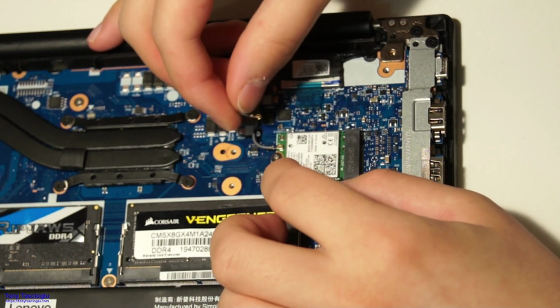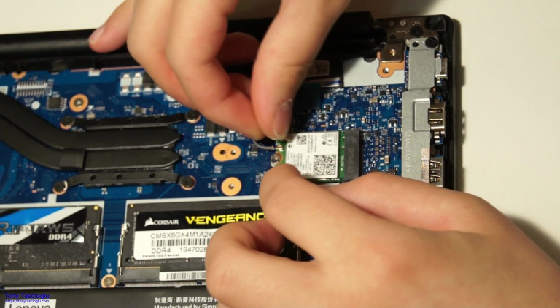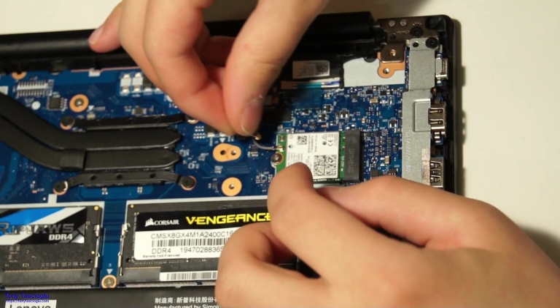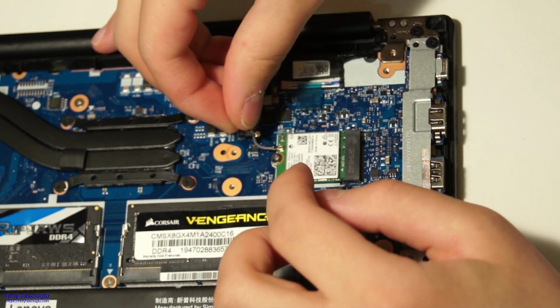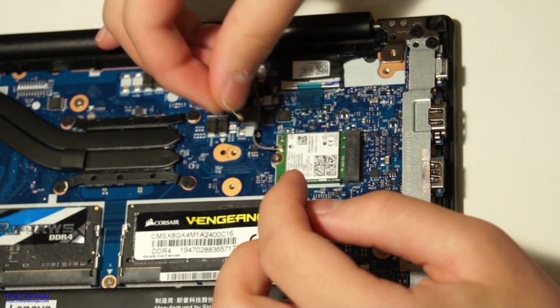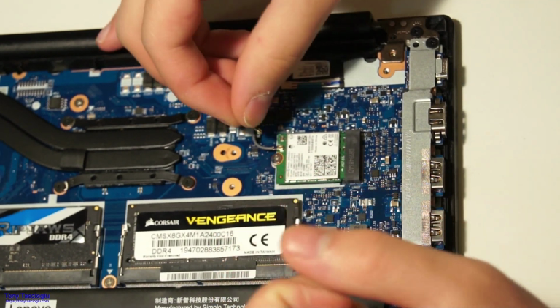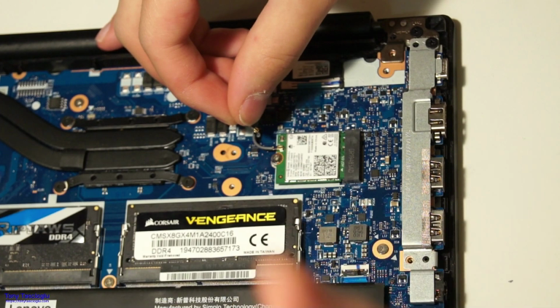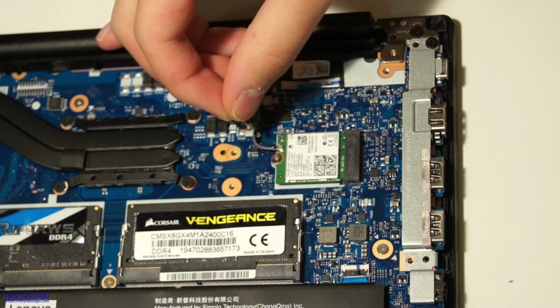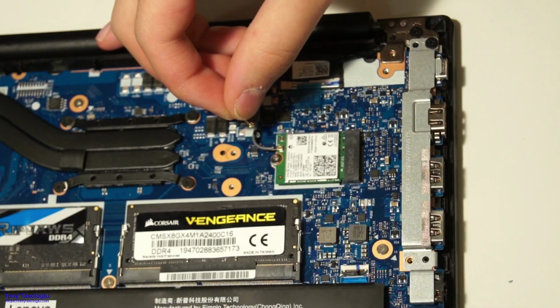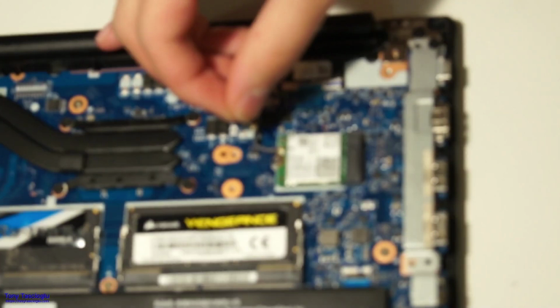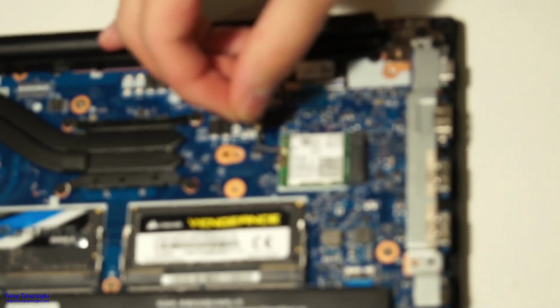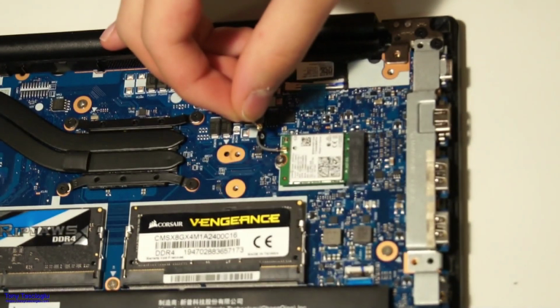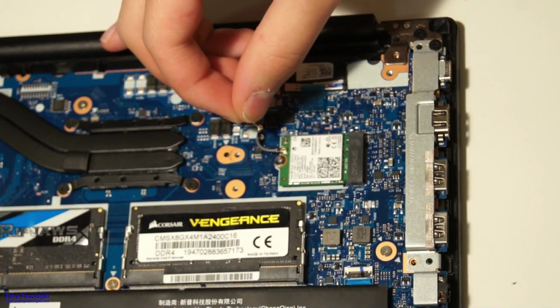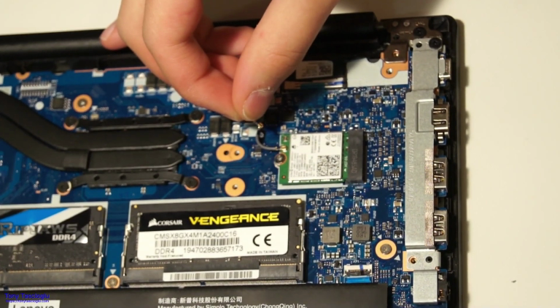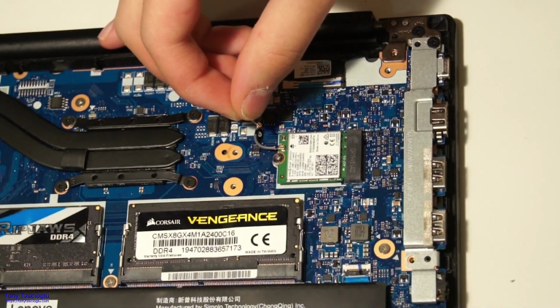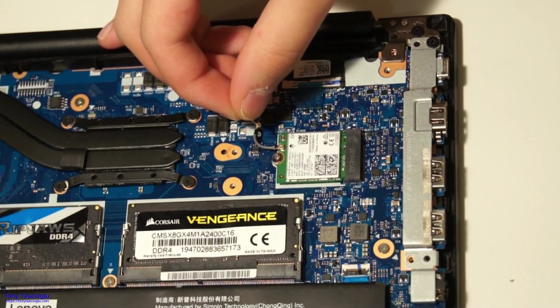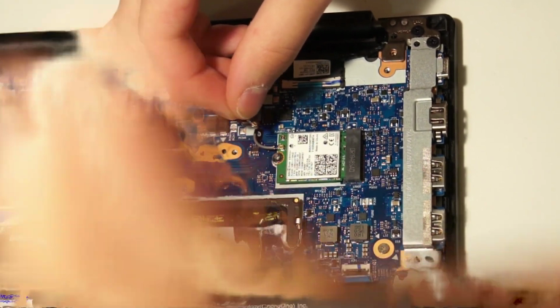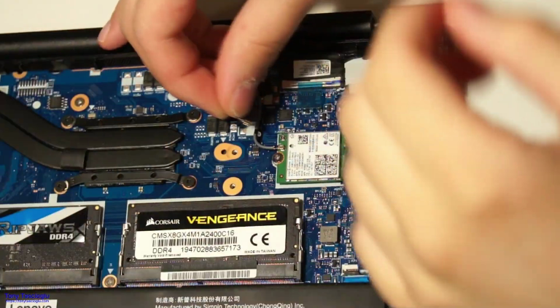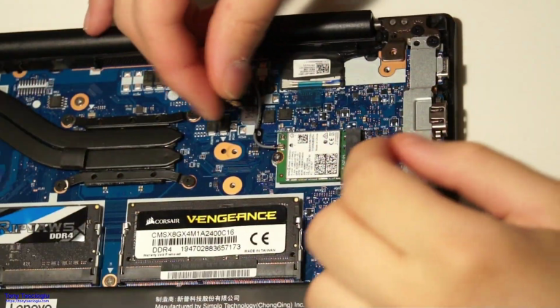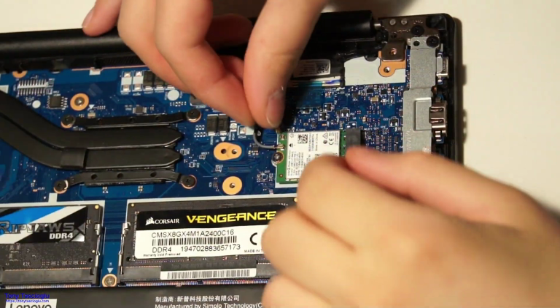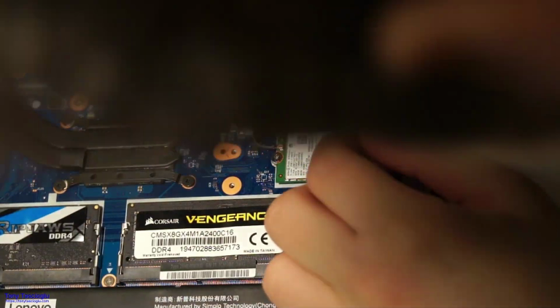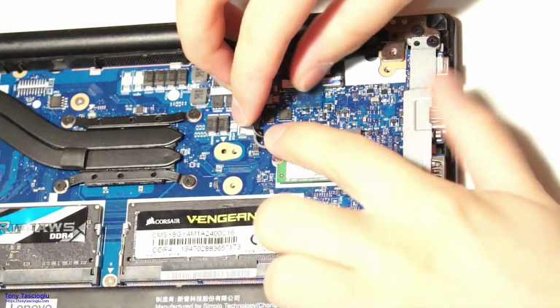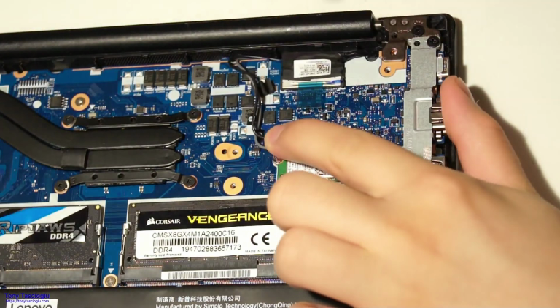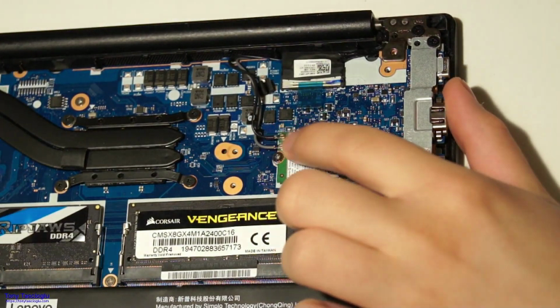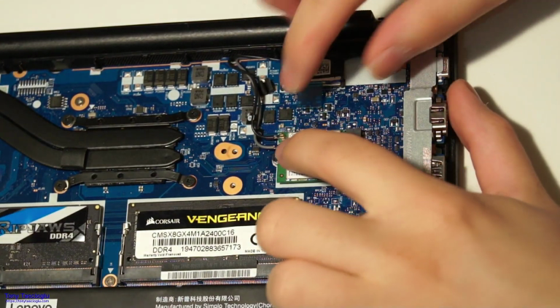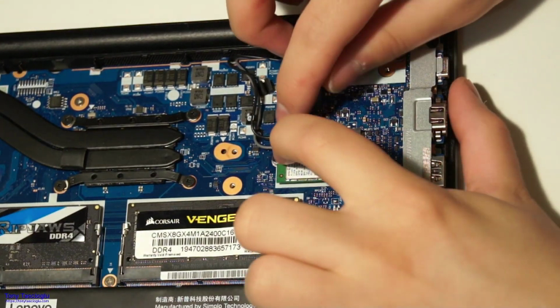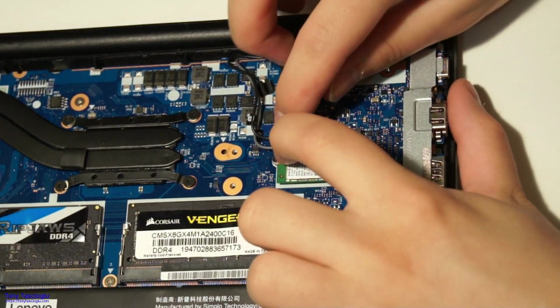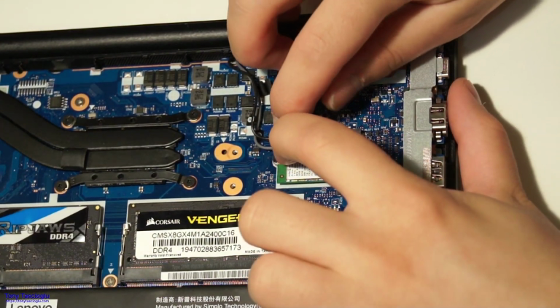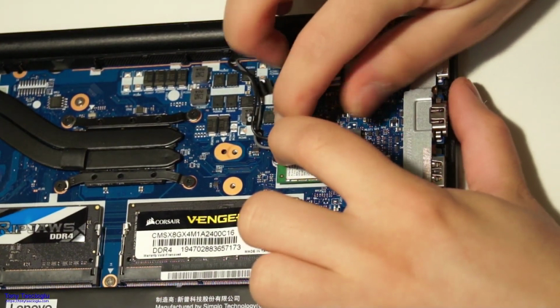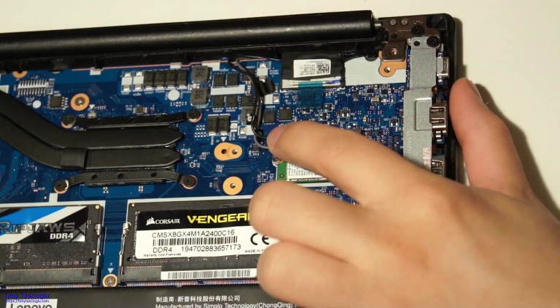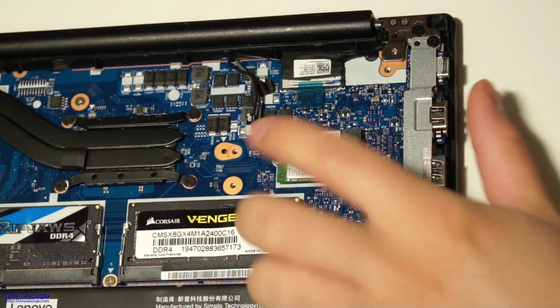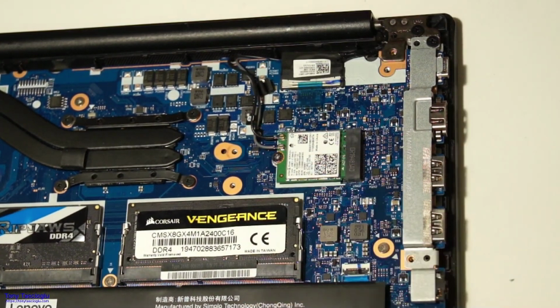These little antennas are sometimes quite annoying to plug in. Both are popped in, and that's it.